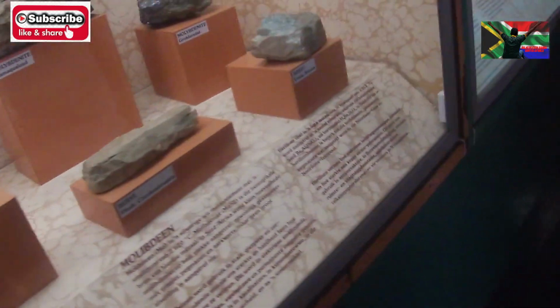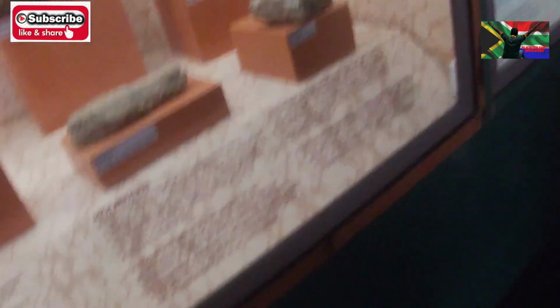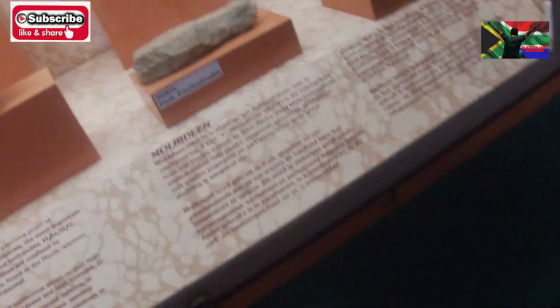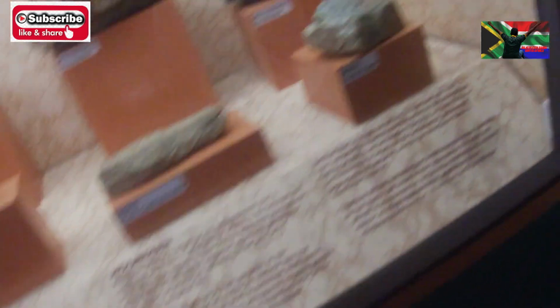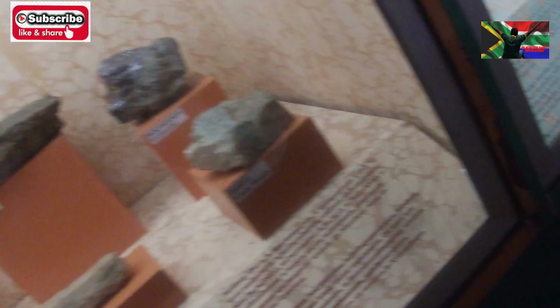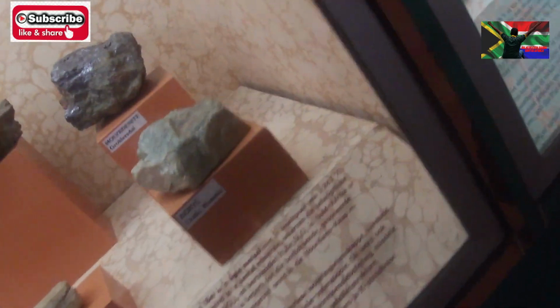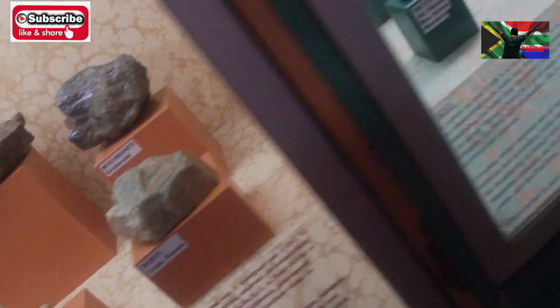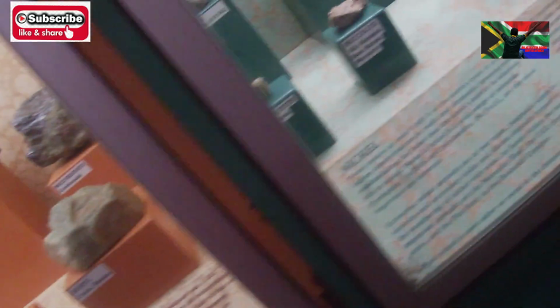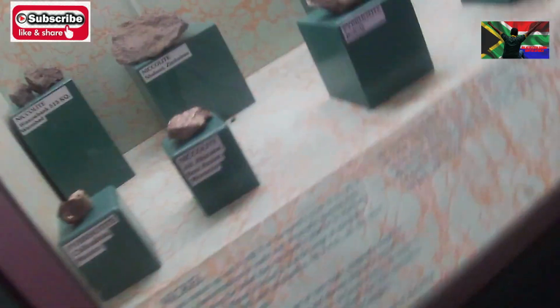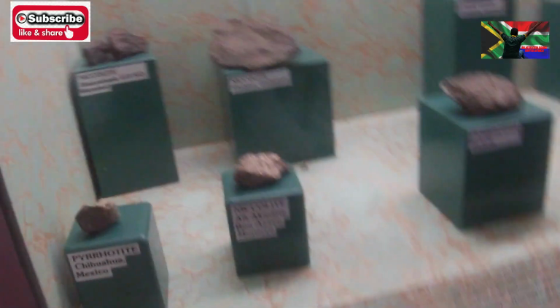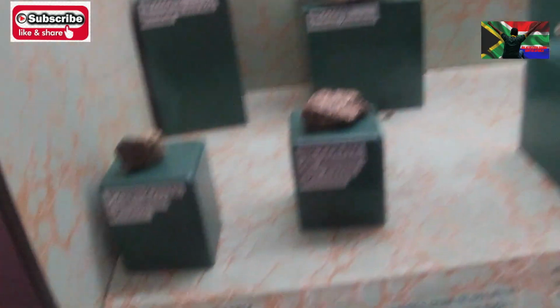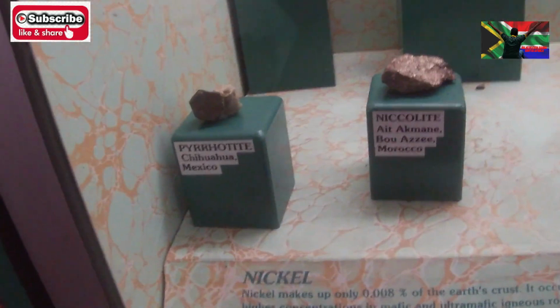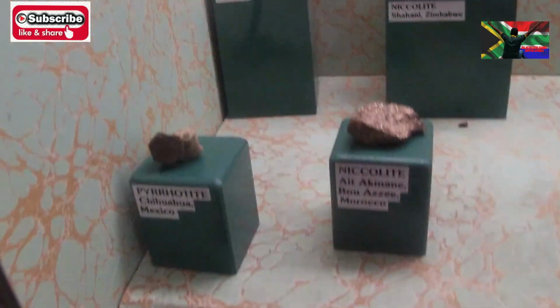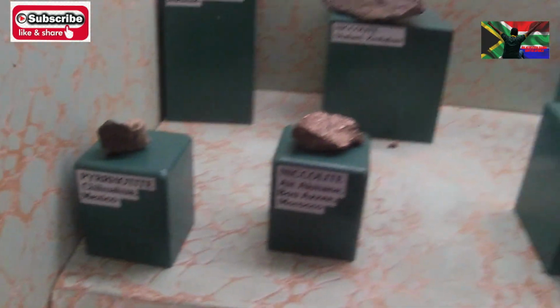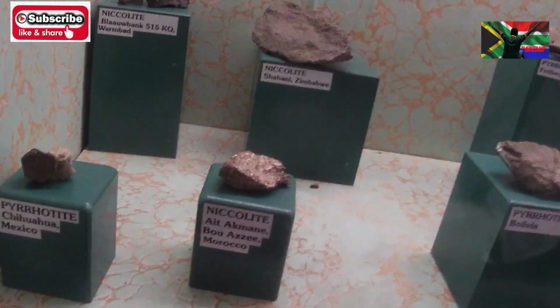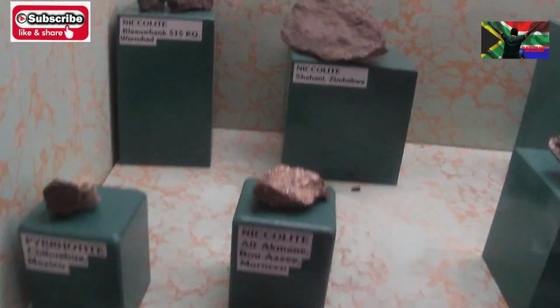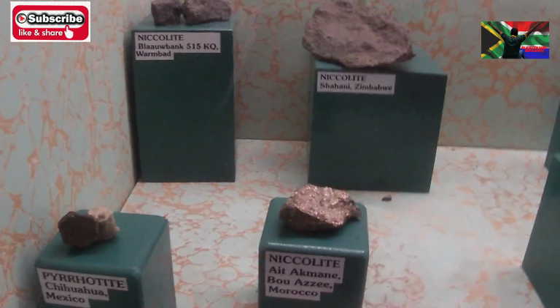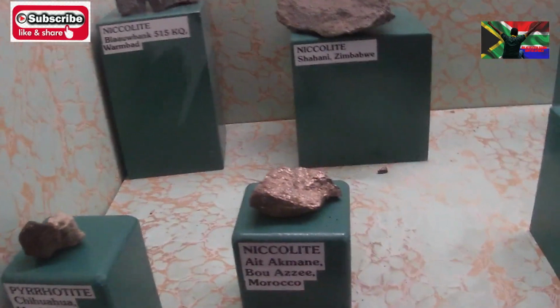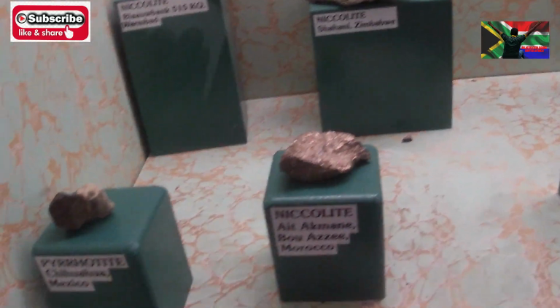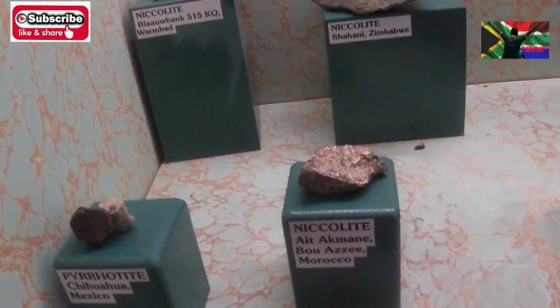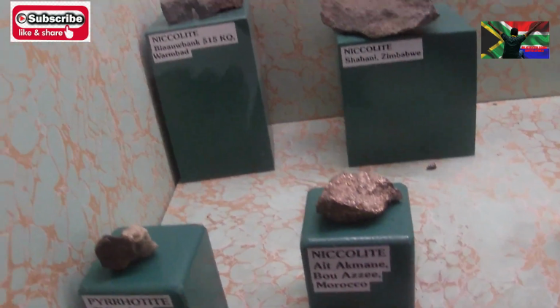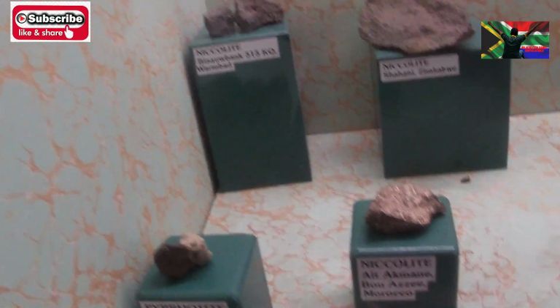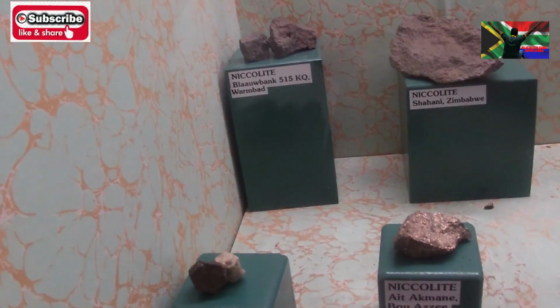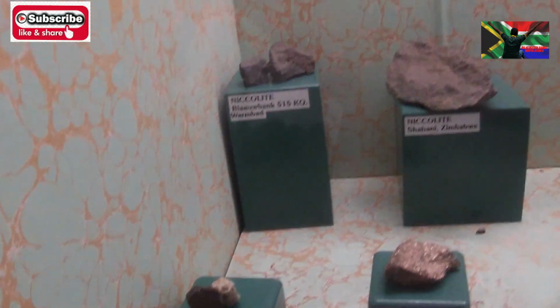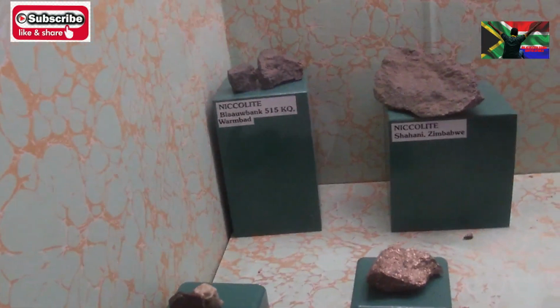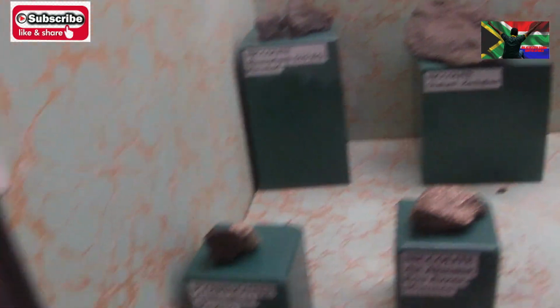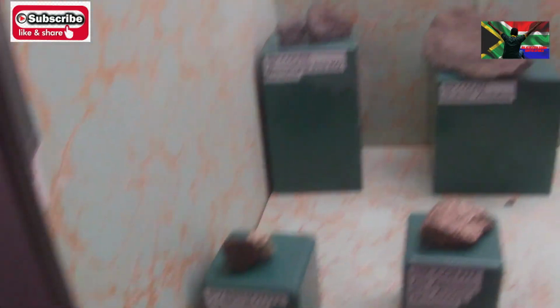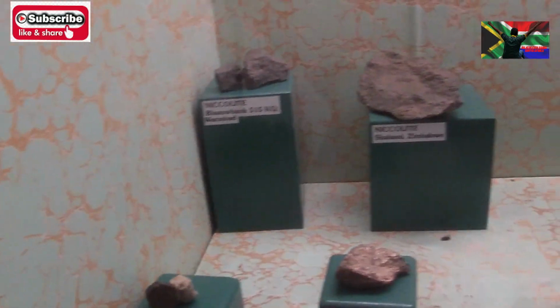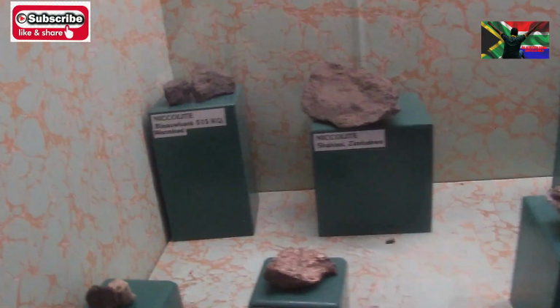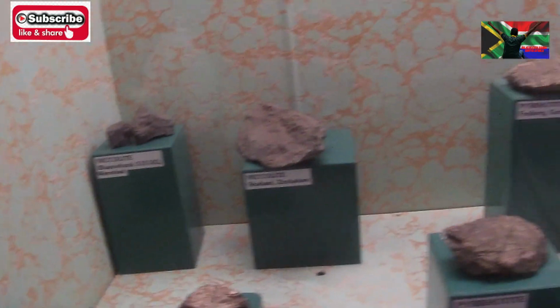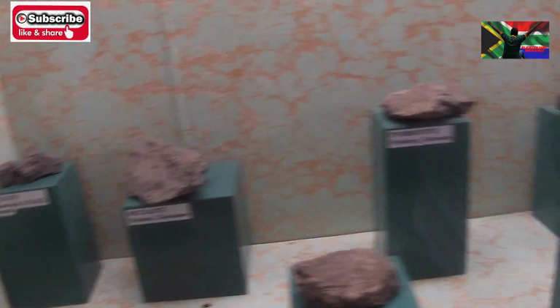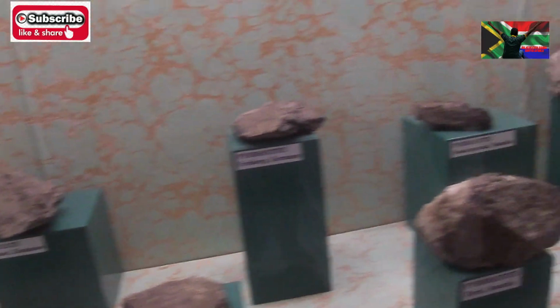These are the nickel rocks. Let's check the nickel — how does it look like? Nicolite, as you can see — shiny, yes, there's shiny here and there. And those are this nickel.